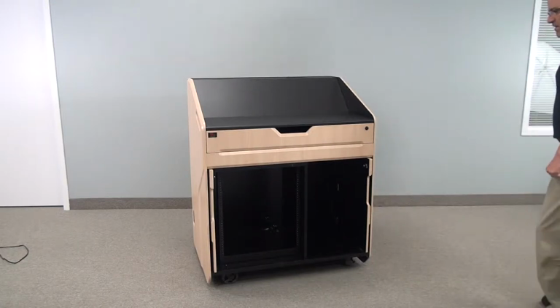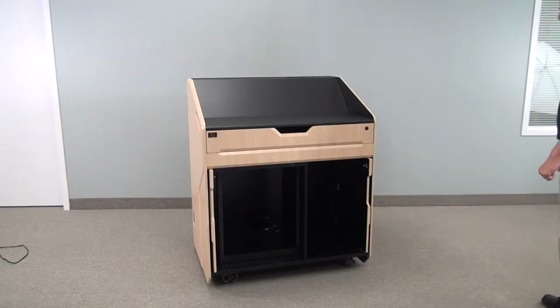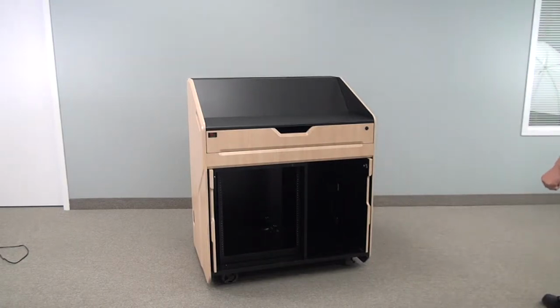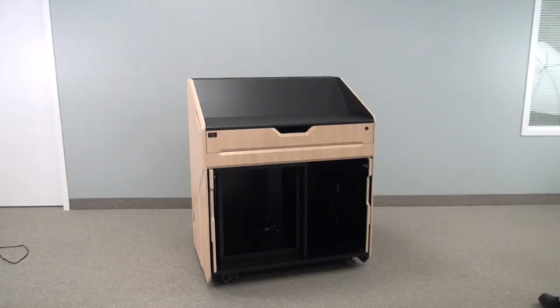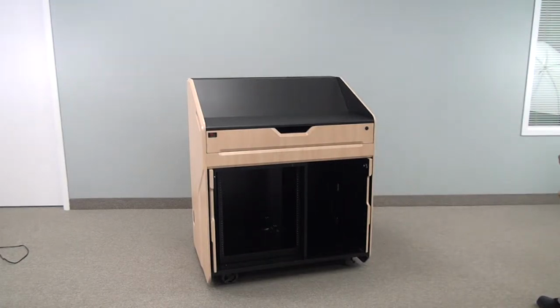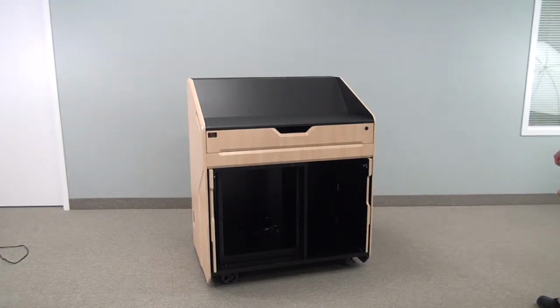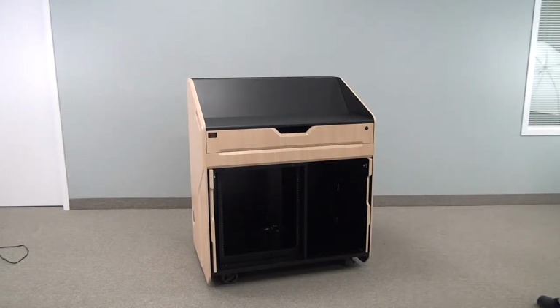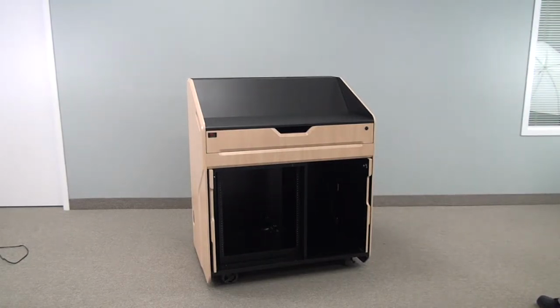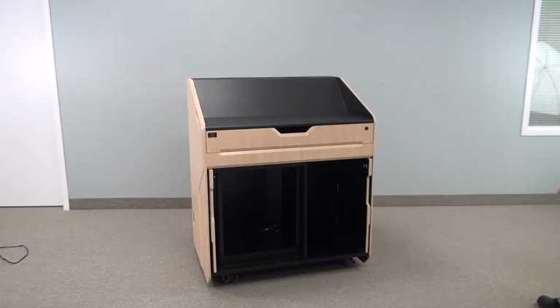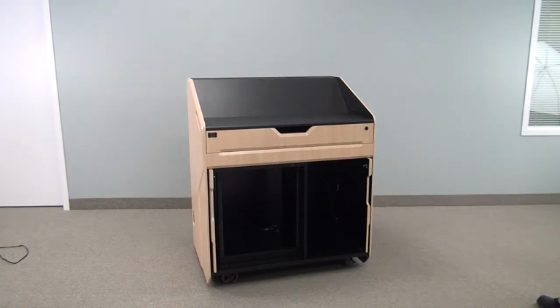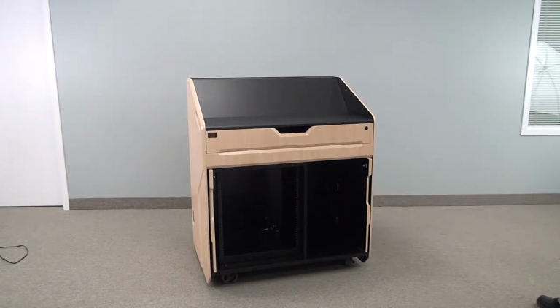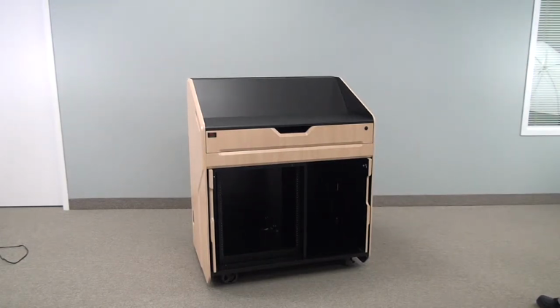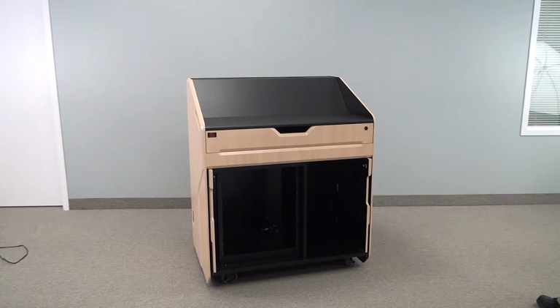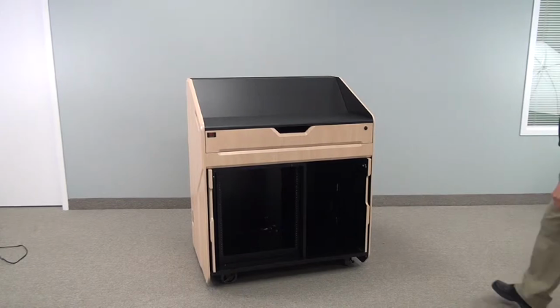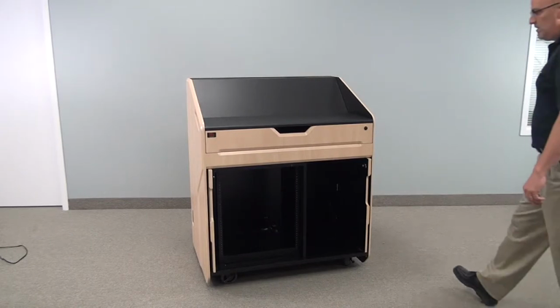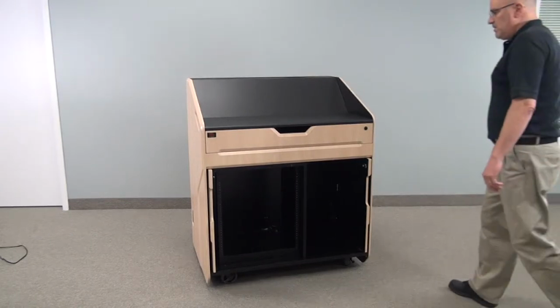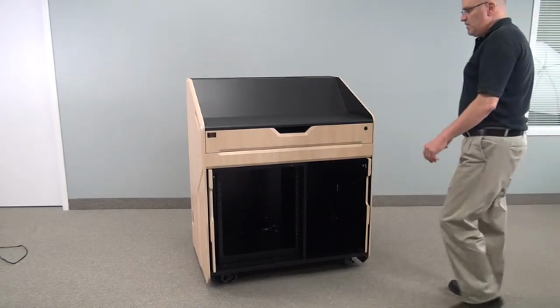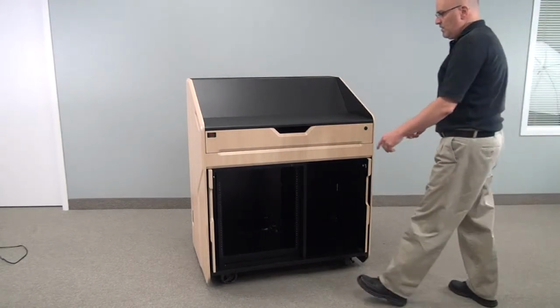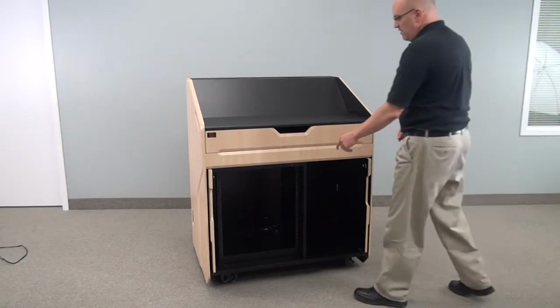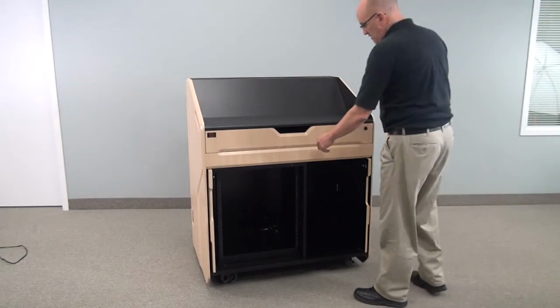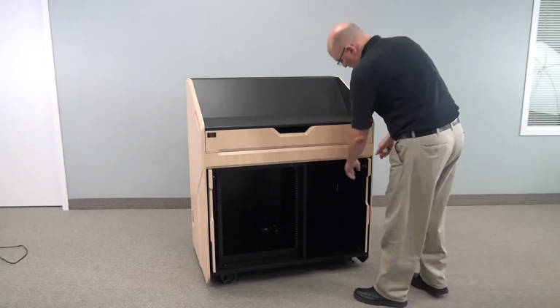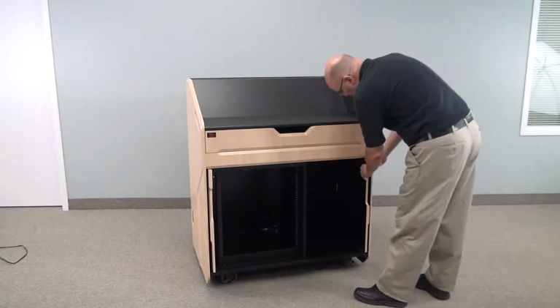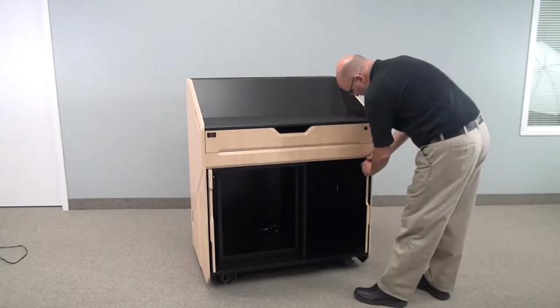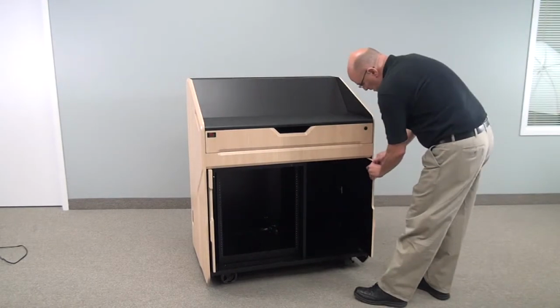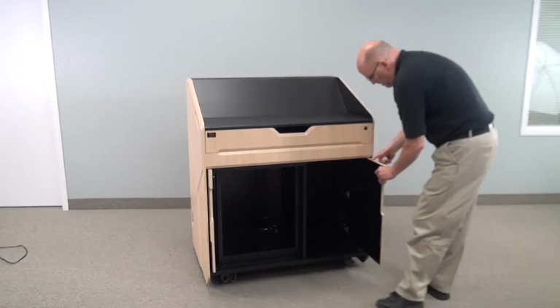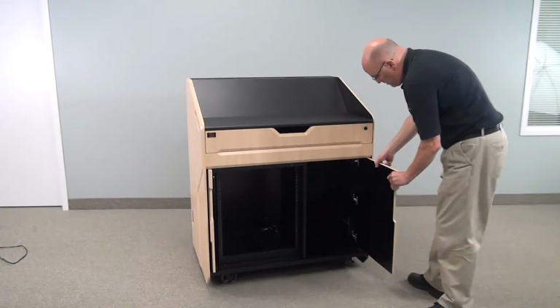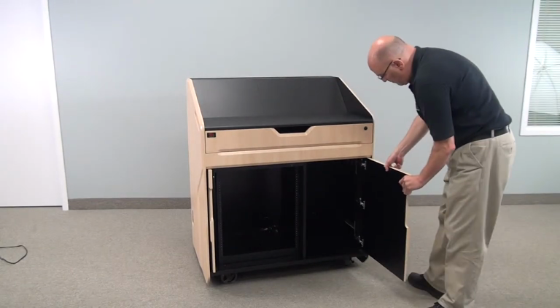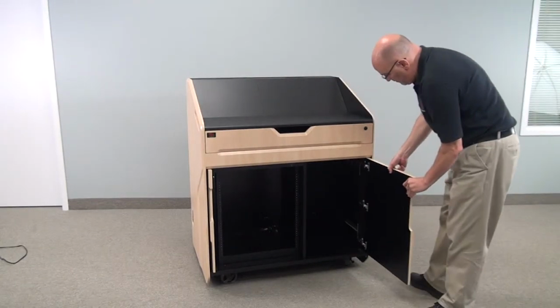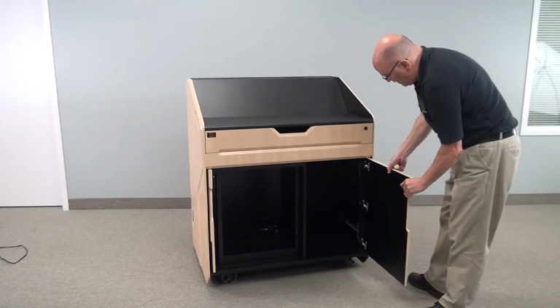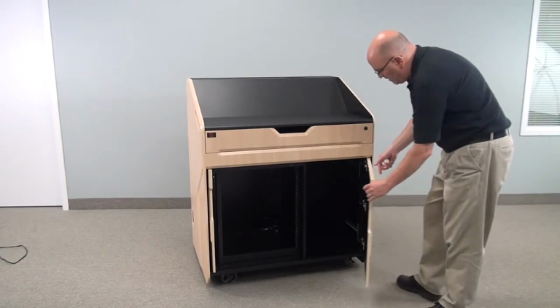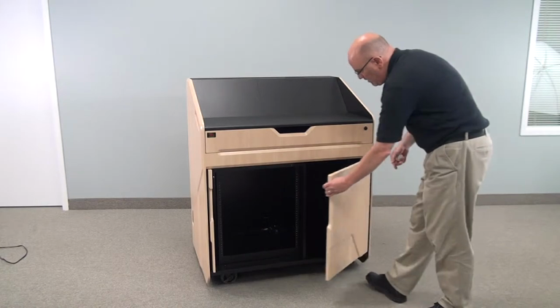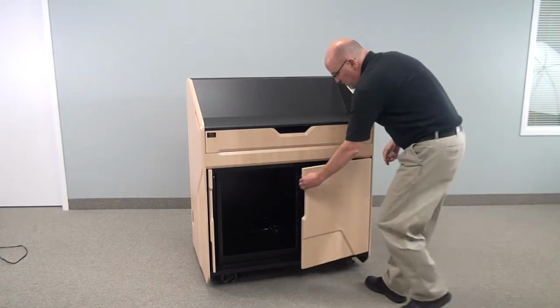Welcome to the PDX20 podium. As you can see, this unit comes with pocket doors that give you full access to whatever equipment you have housed in the front.